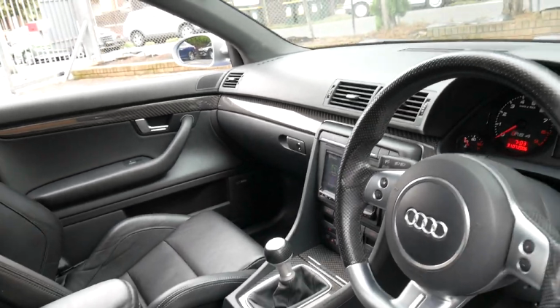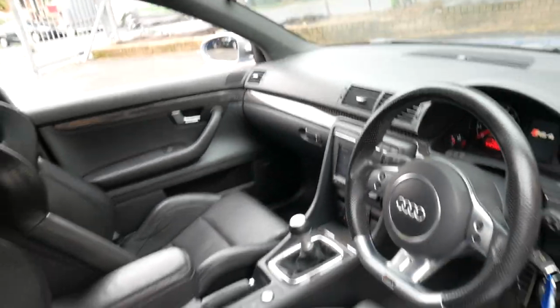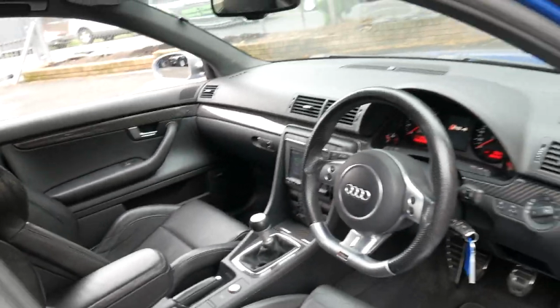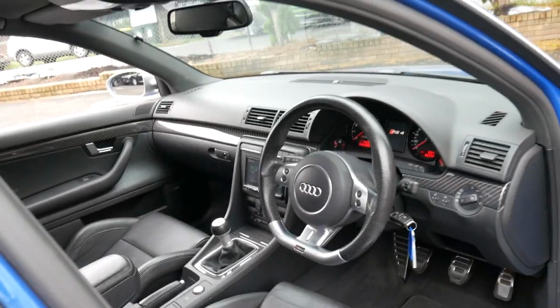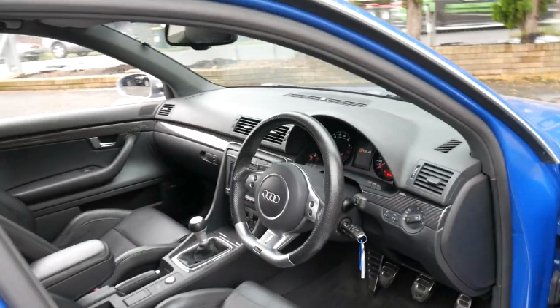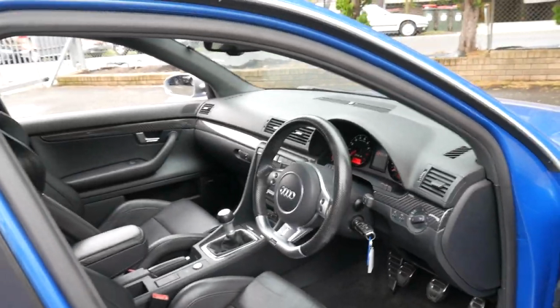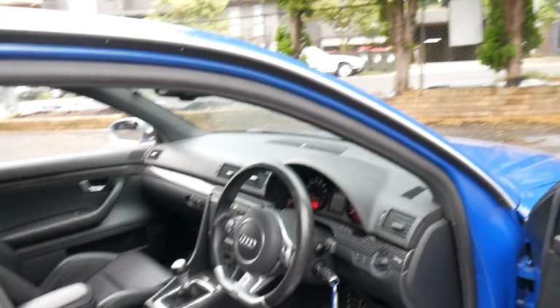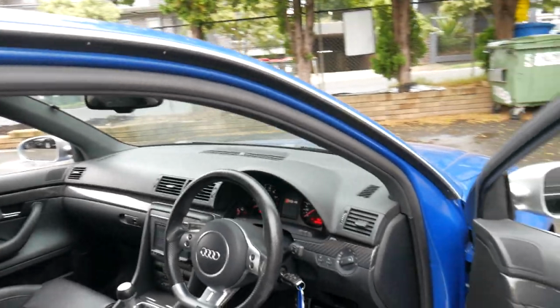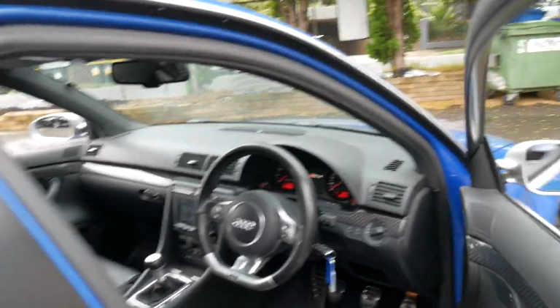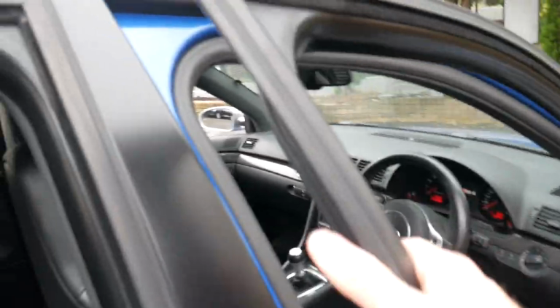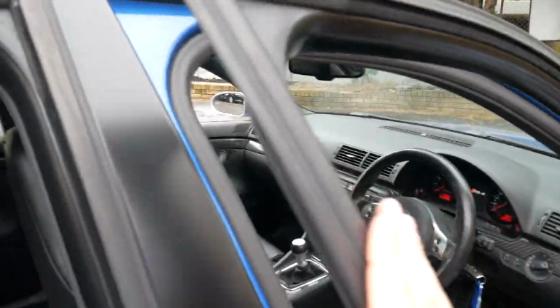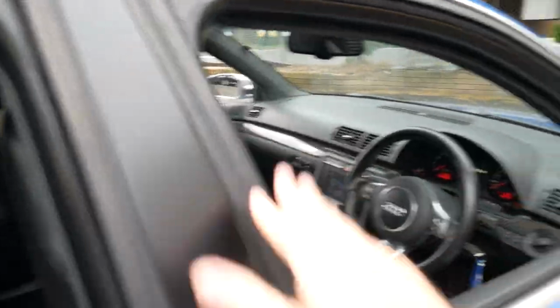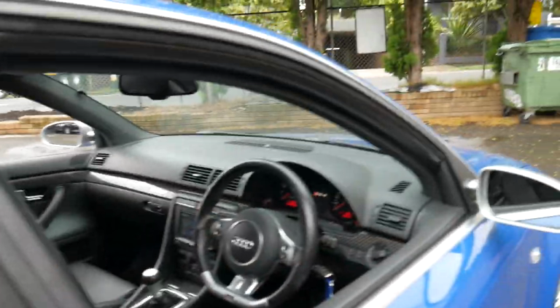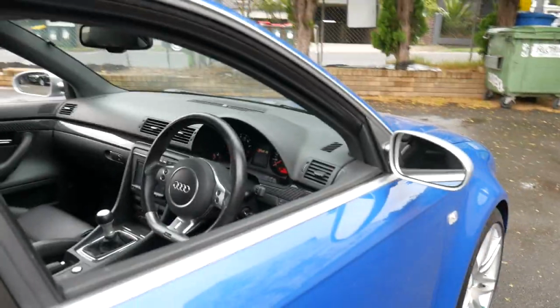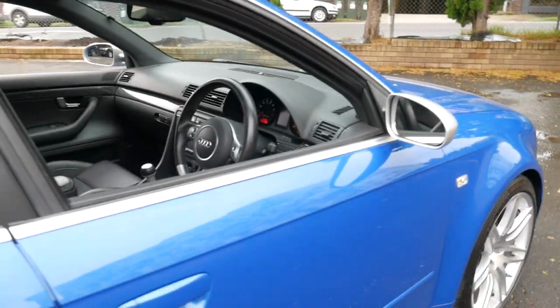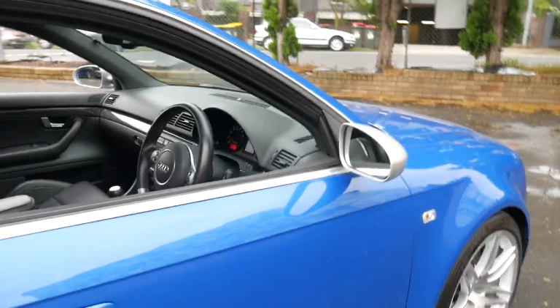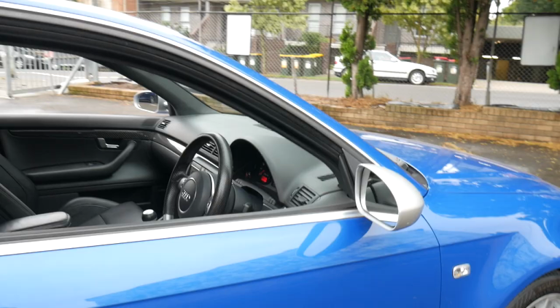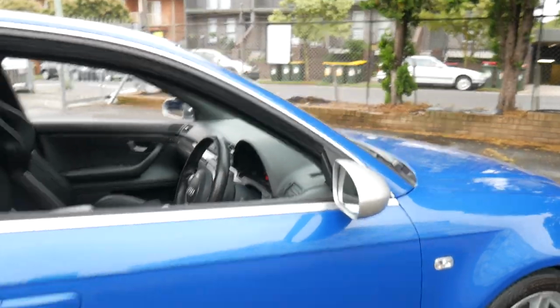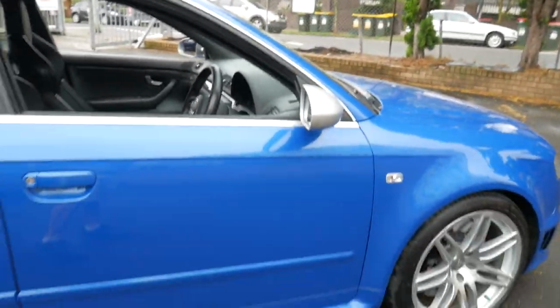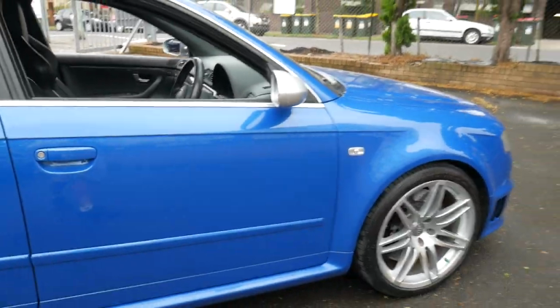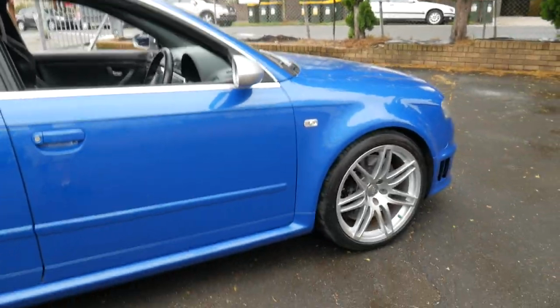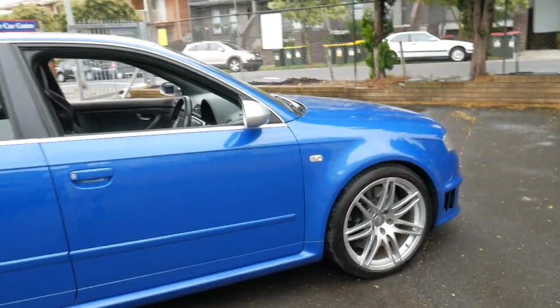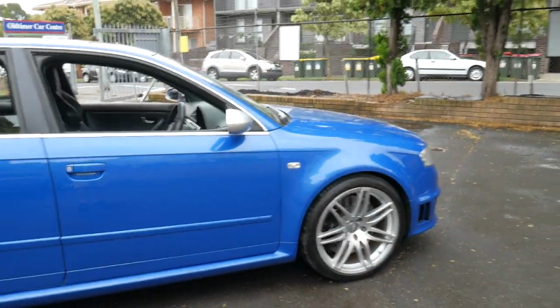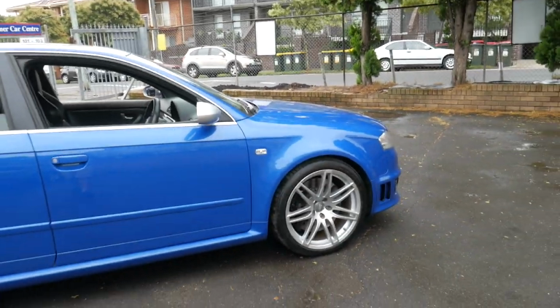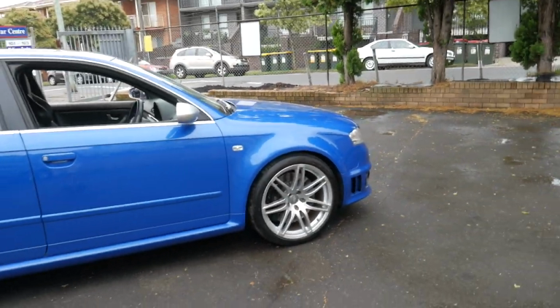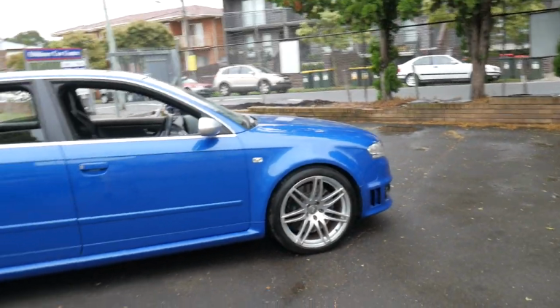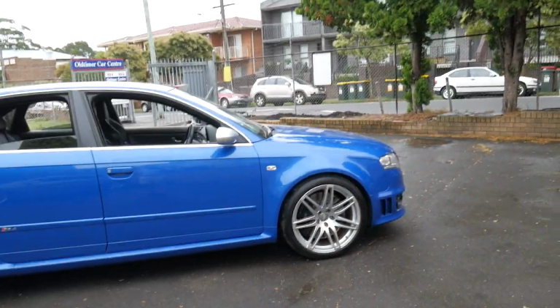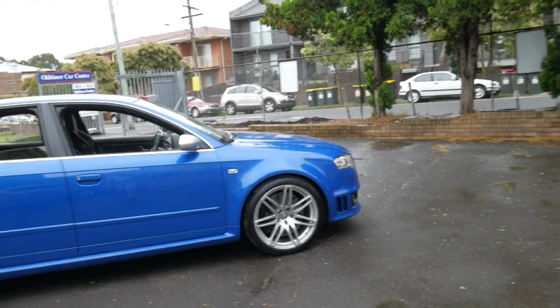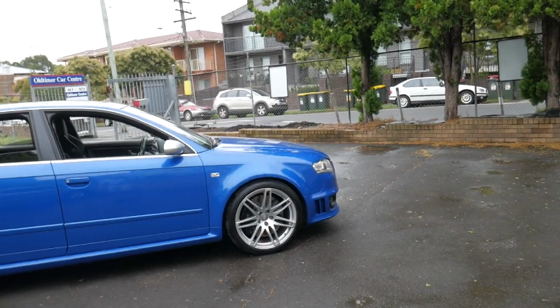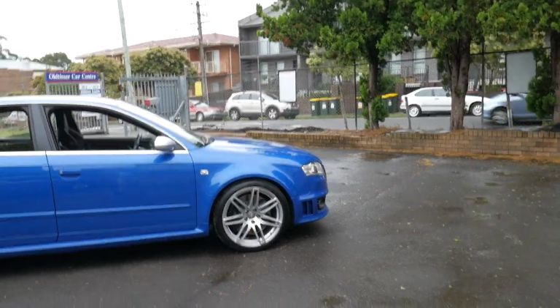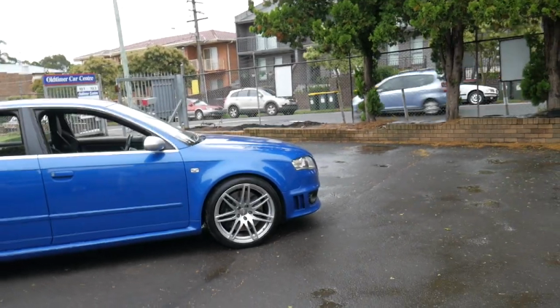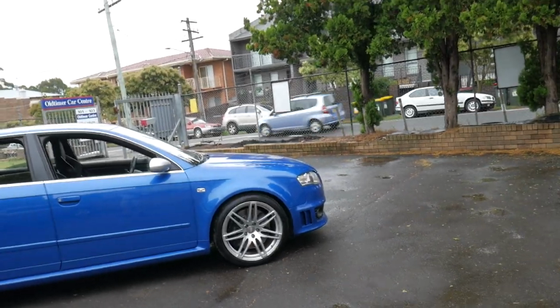It's a six-speed manual, obviously. It's got a naturally aspirated 4.2 litre V8 which produces over 300 kilowatts — I think 309 from memory. Which is pretty impressive: no superchargers, no turbos, just a naturally aspirated motor.